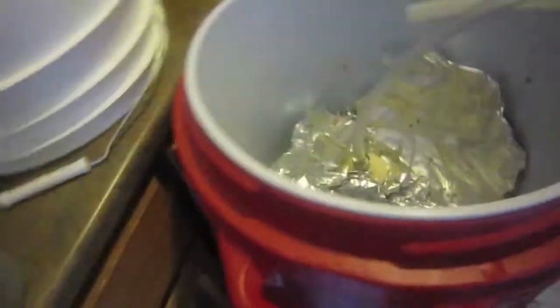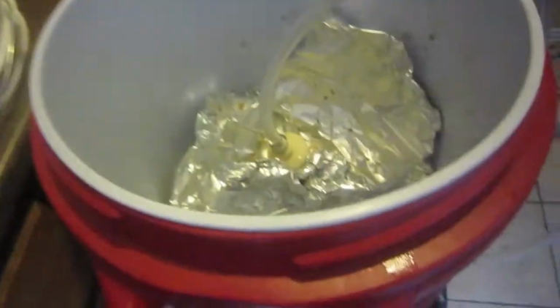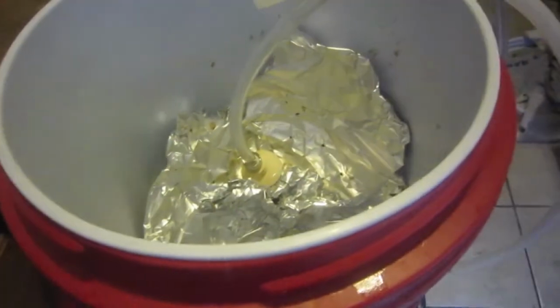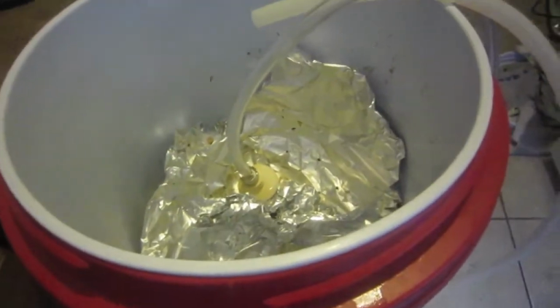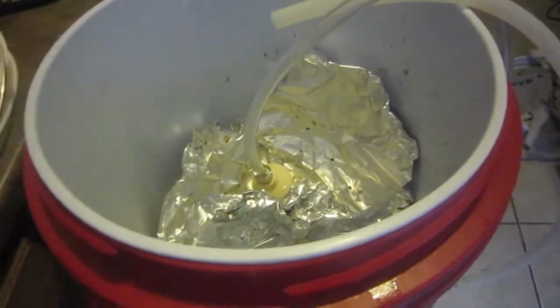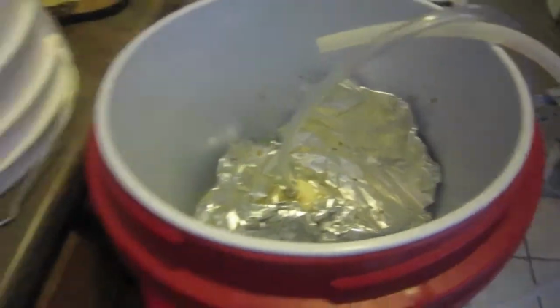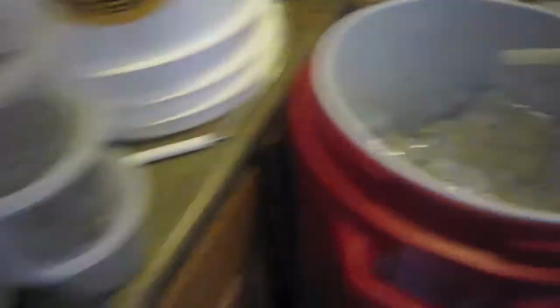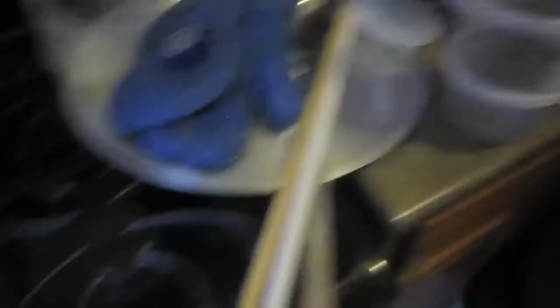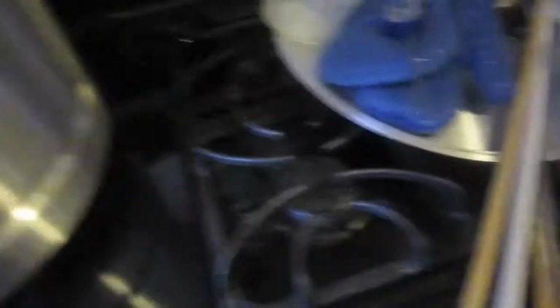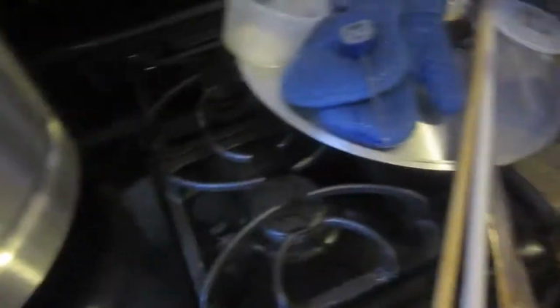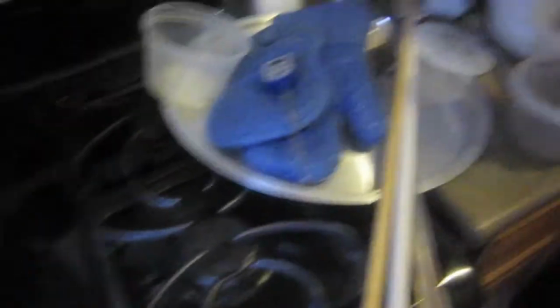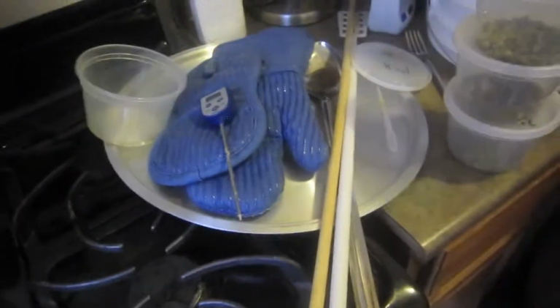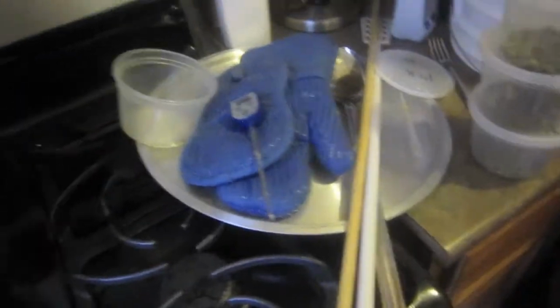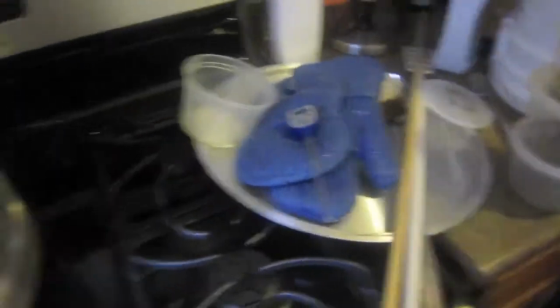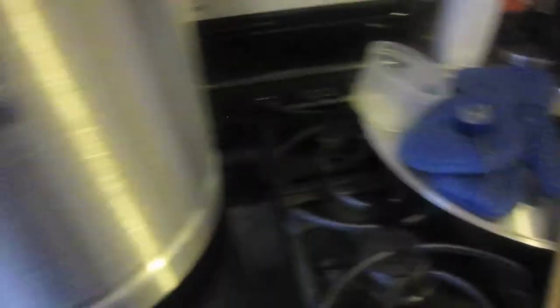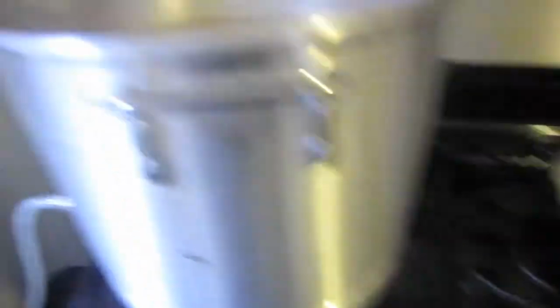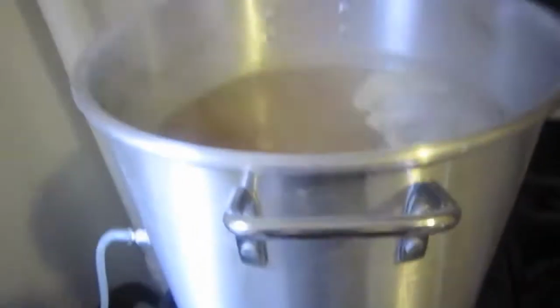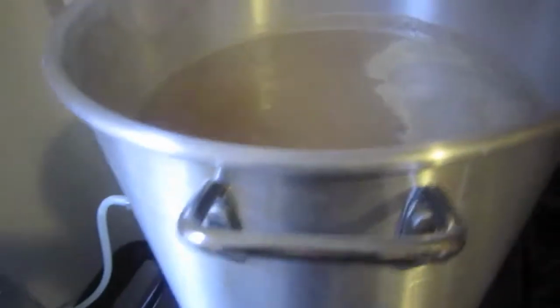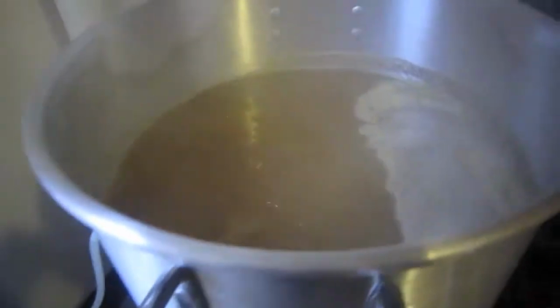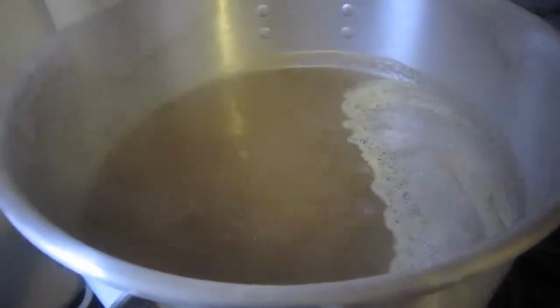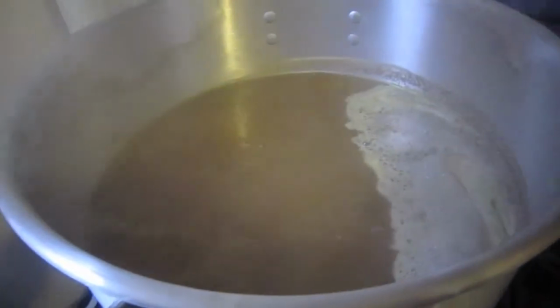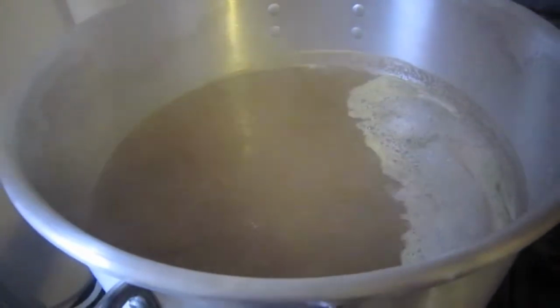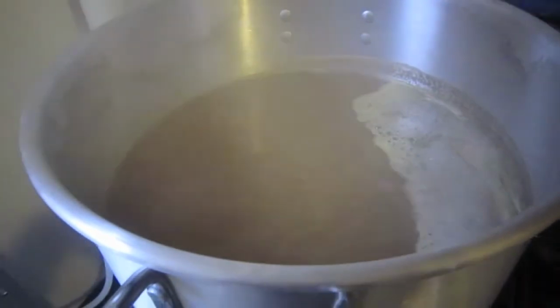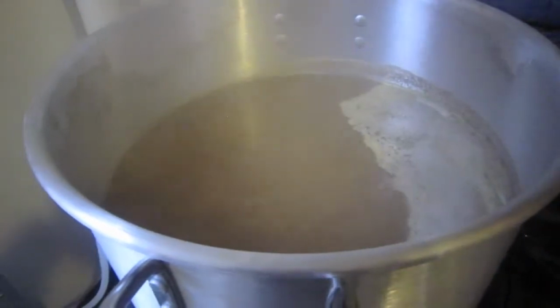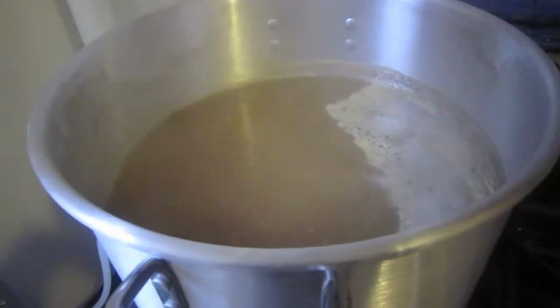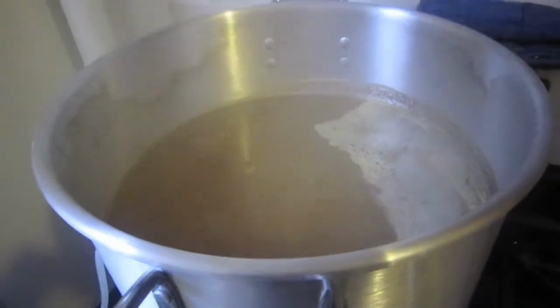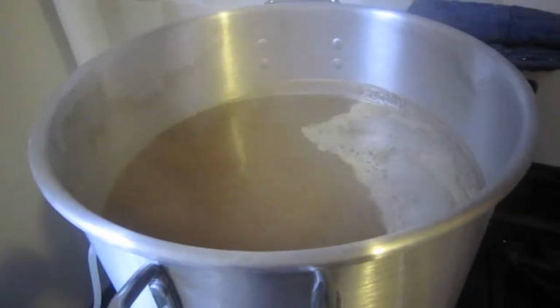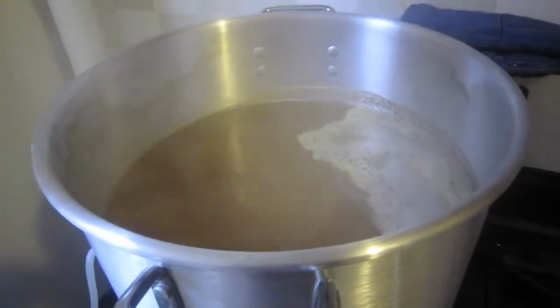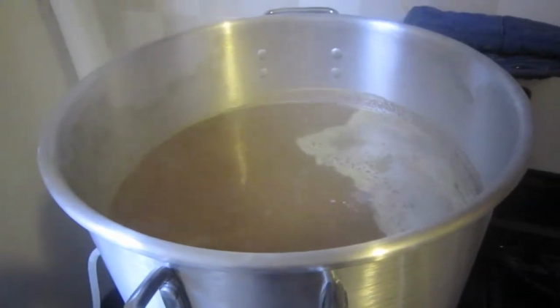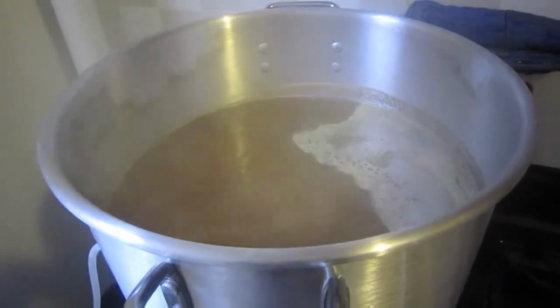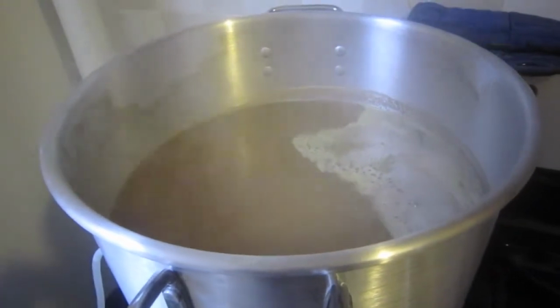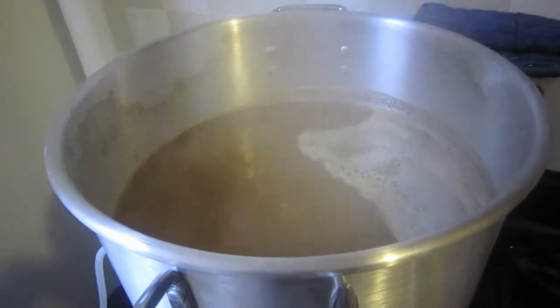I haven't cleaned out the mash tun yet, but I'm just chilling here with some friends who are helping me brew. We're just gonna keep on trucking and be back for the next hop addition.